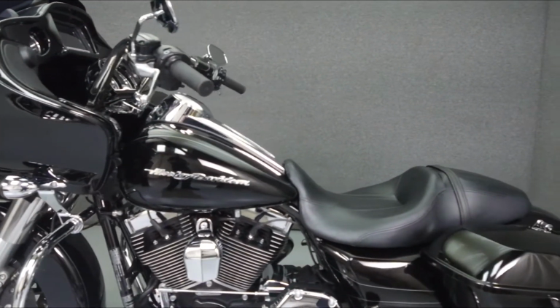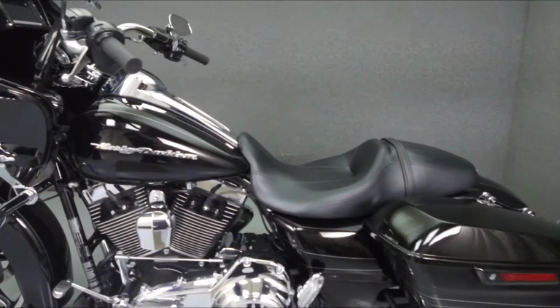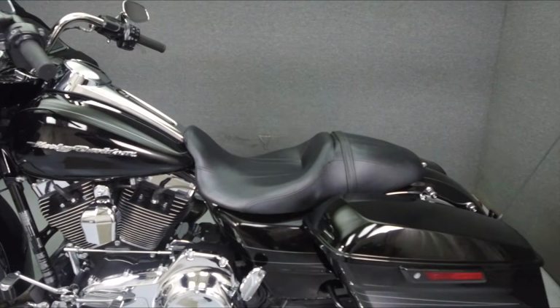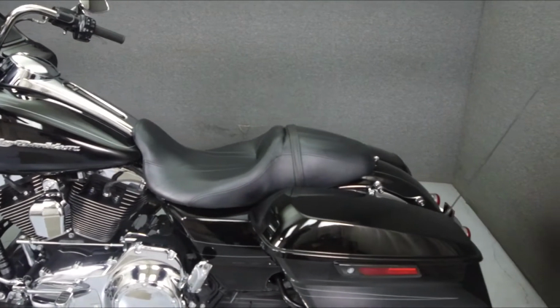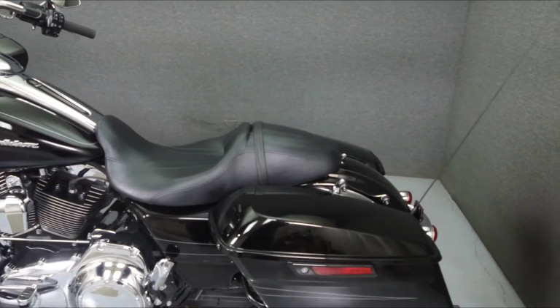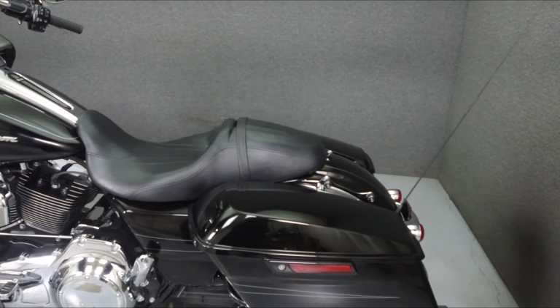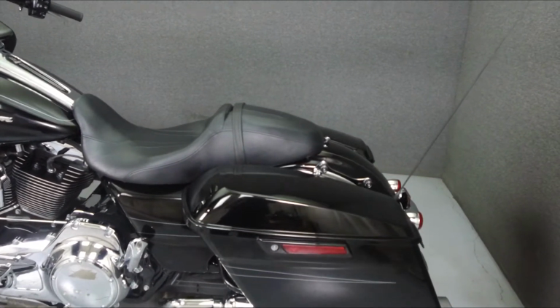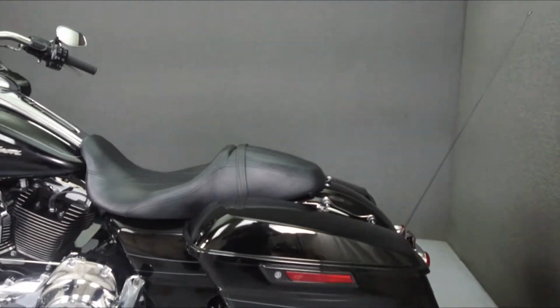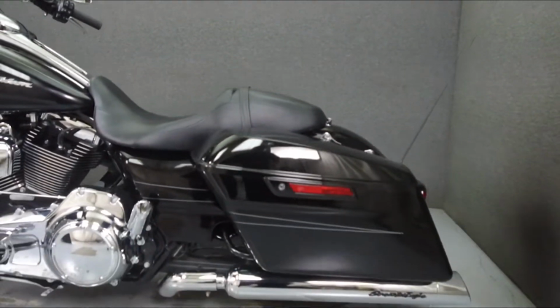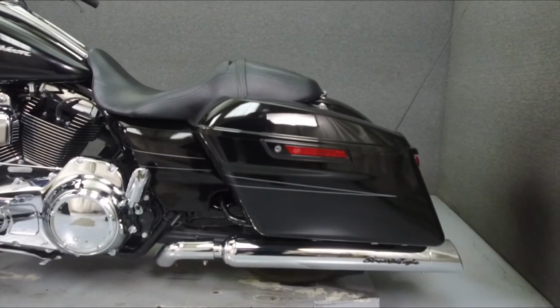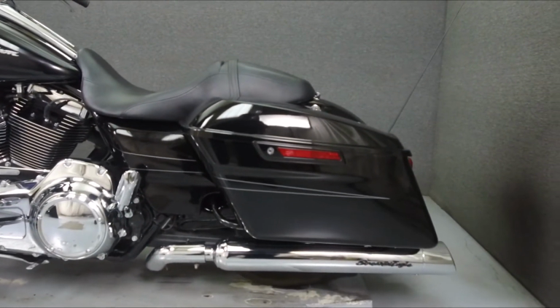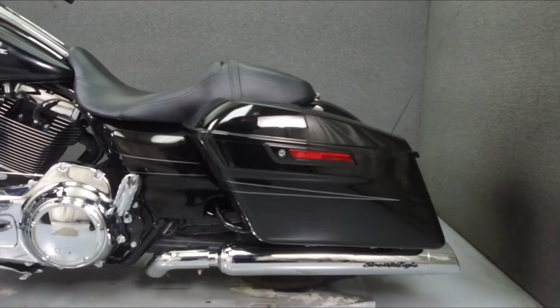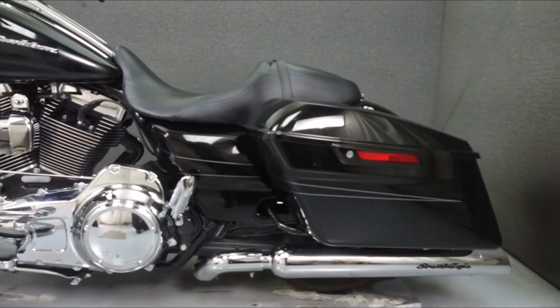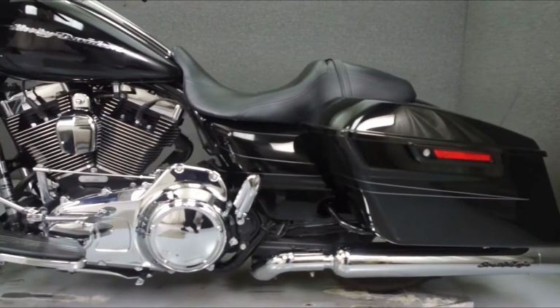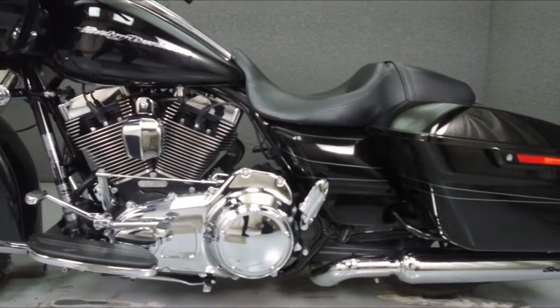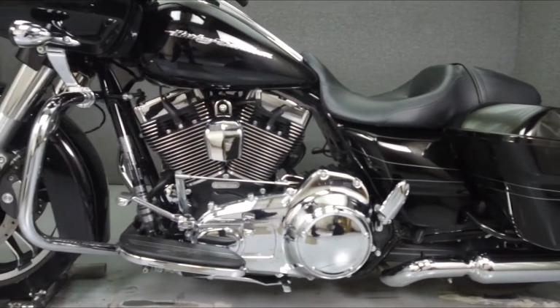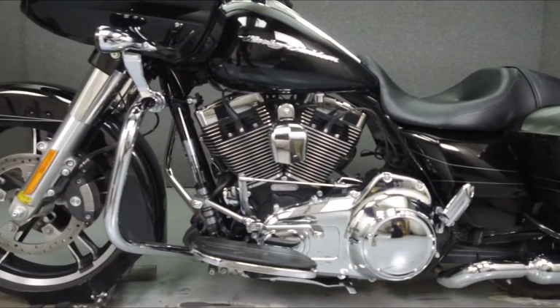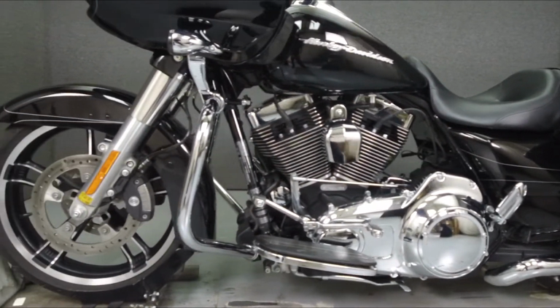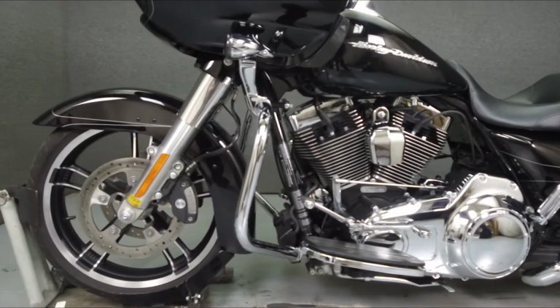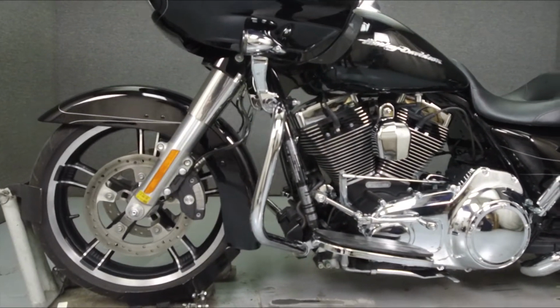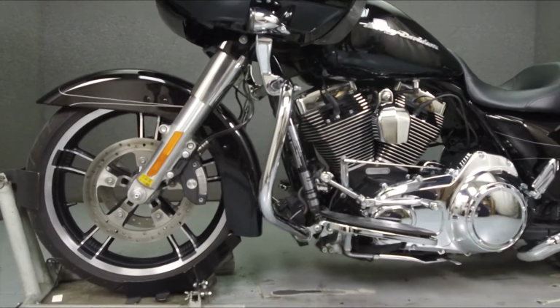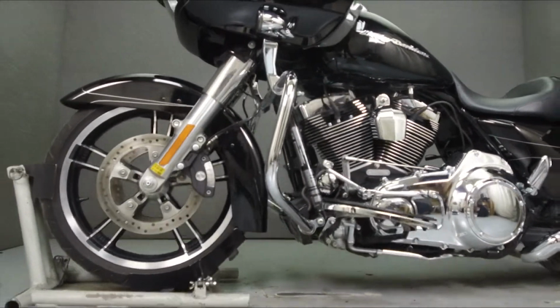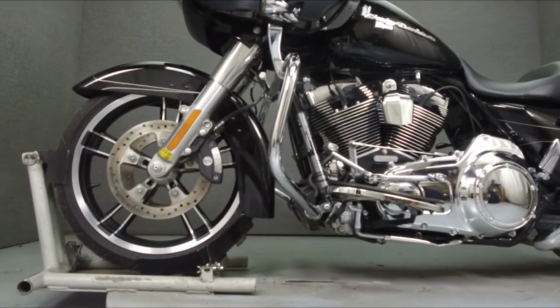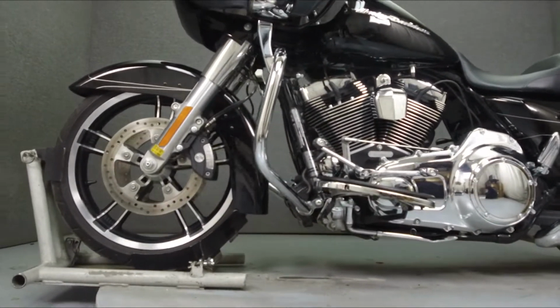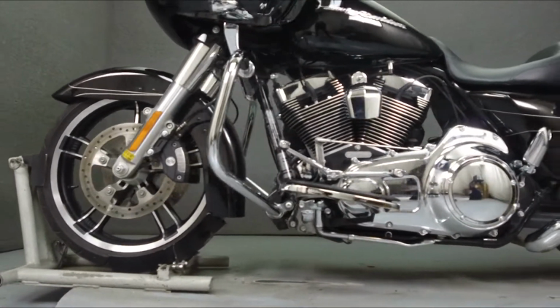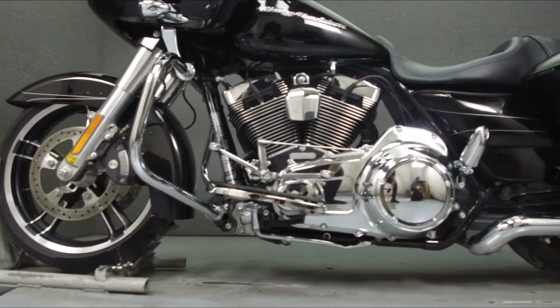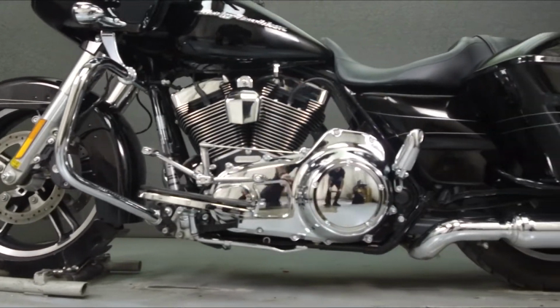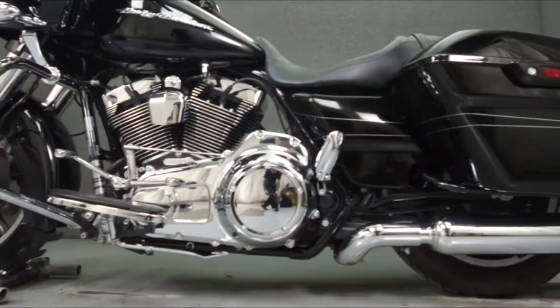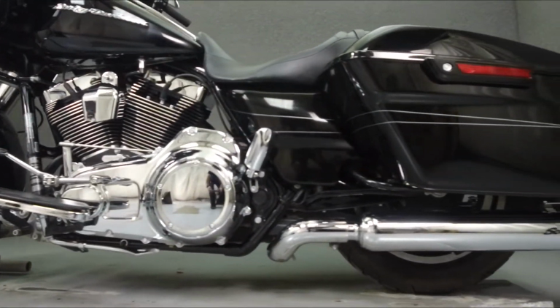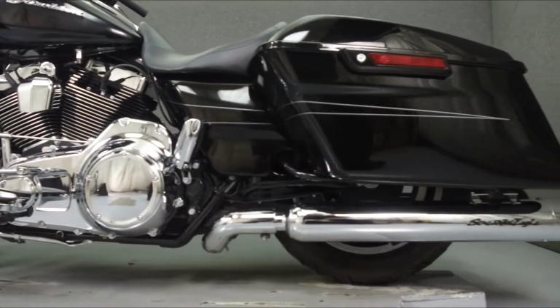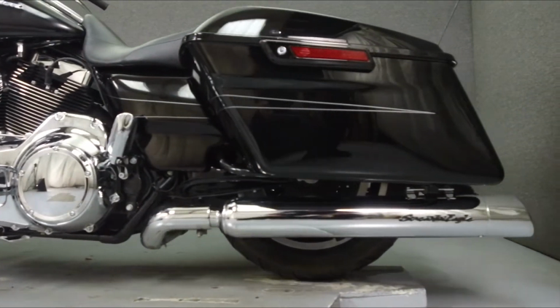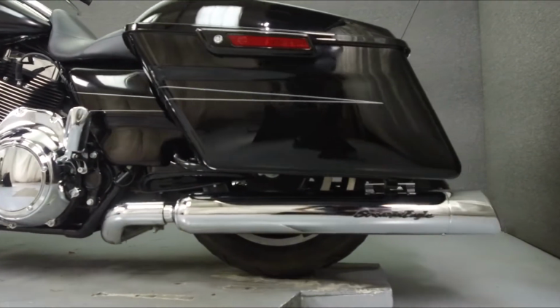It has been upgraded with Boom Audio Stage 2 speakers, Screamin' Eagle slip-on mufflers, quick-detach backrest hardware, and smoked front turn-signal lenses. This vehicle has been fully serviced and detailed and comes with a 90-day nationwide warranty.